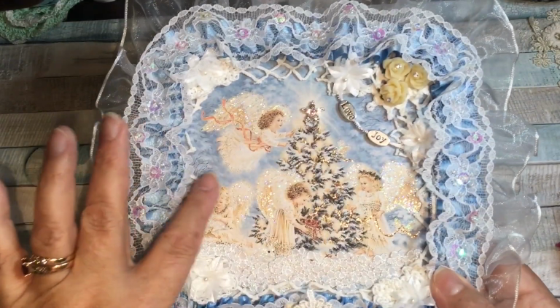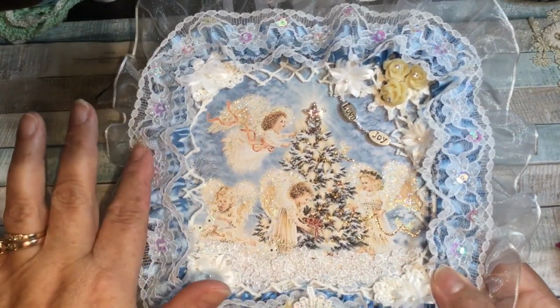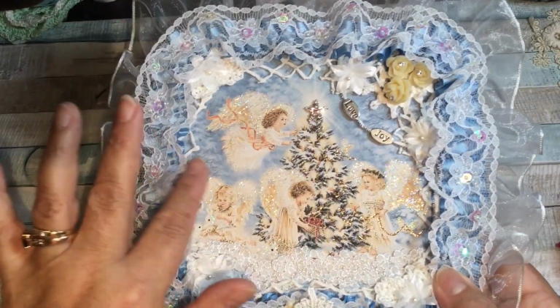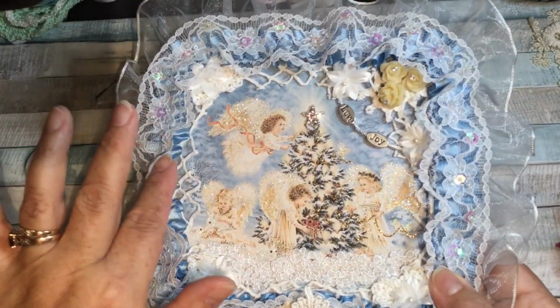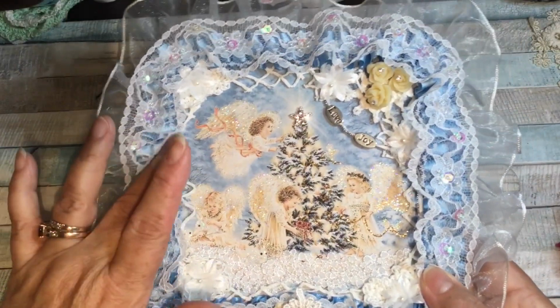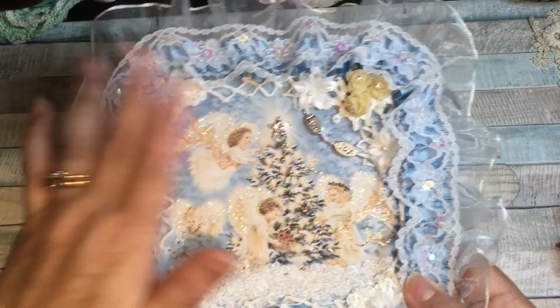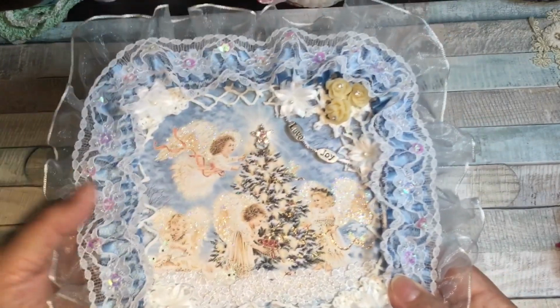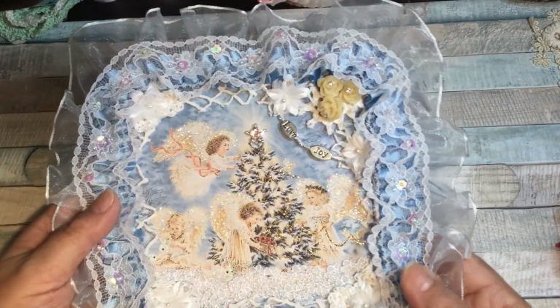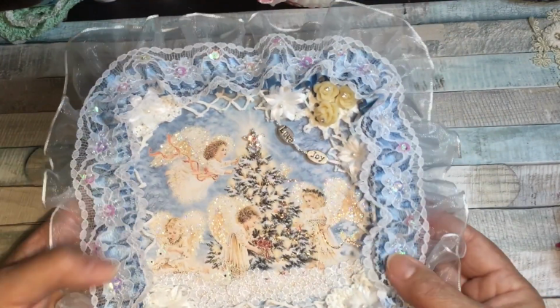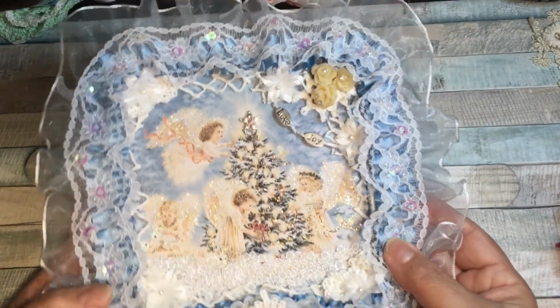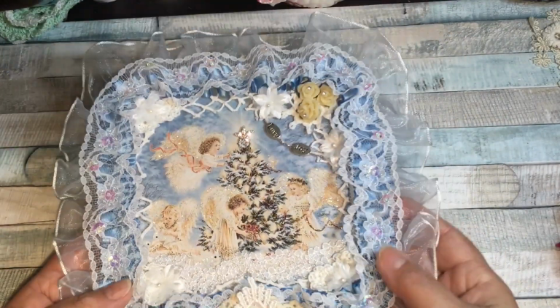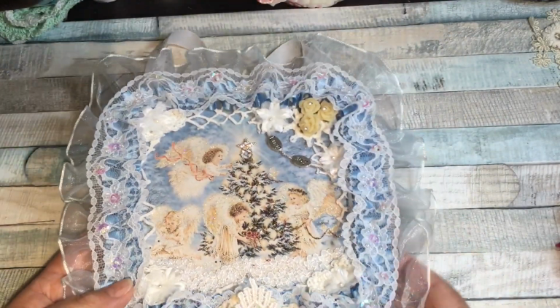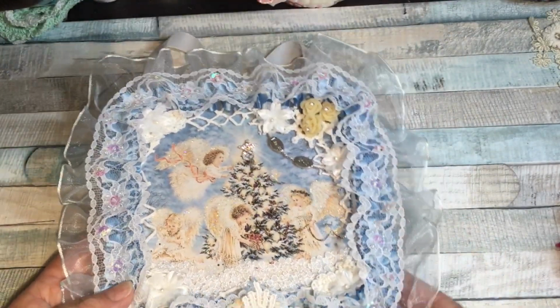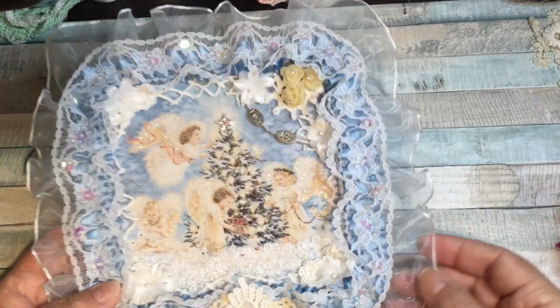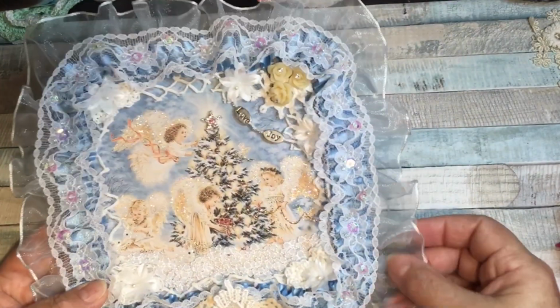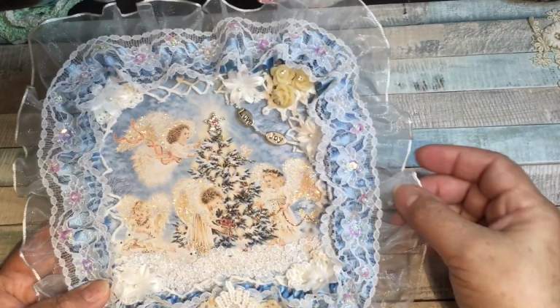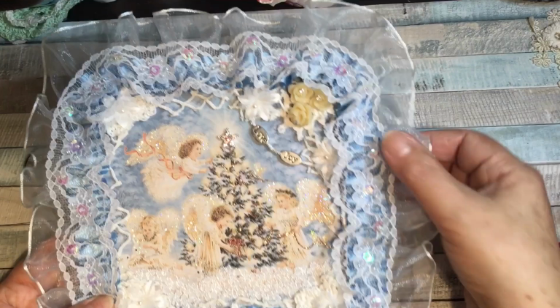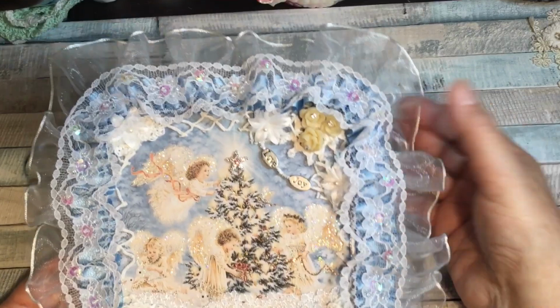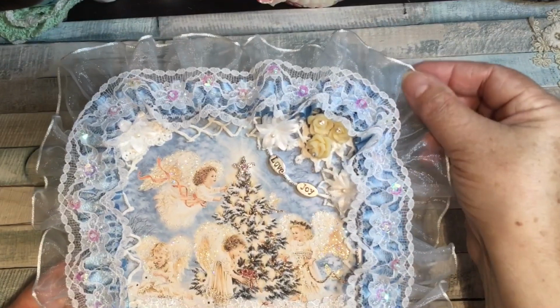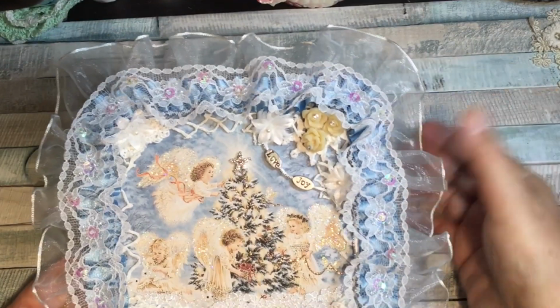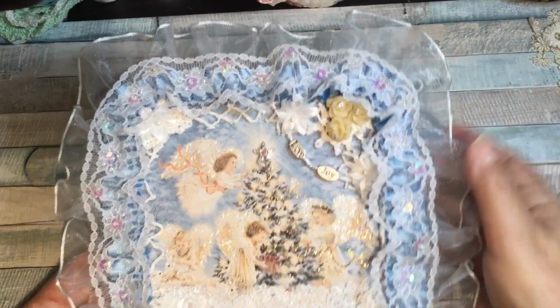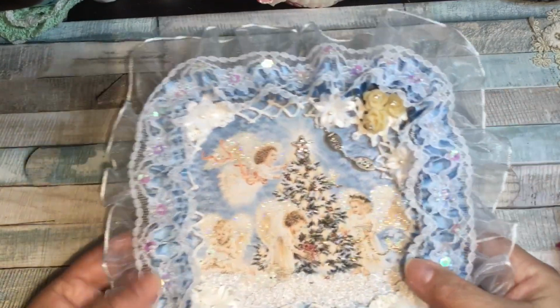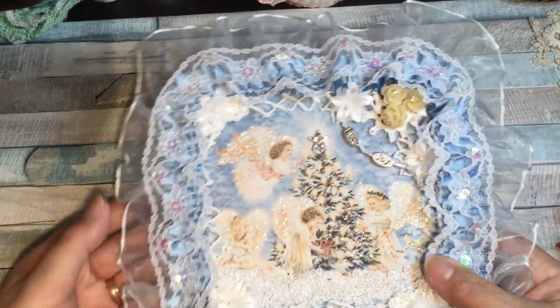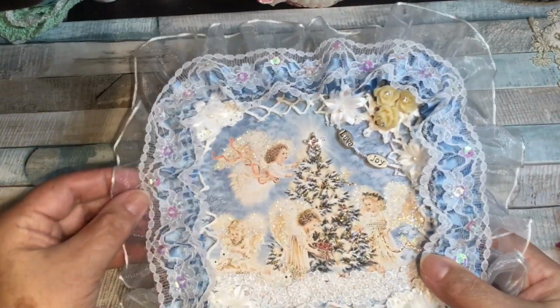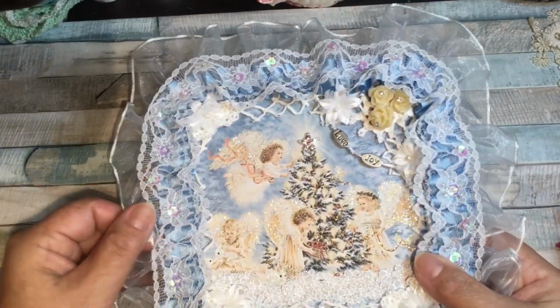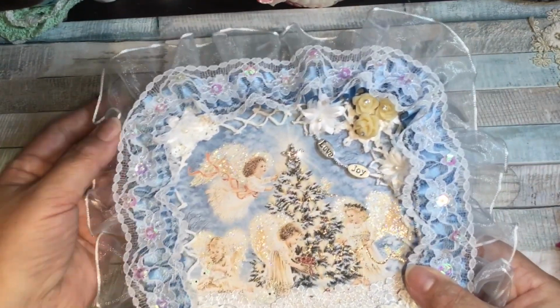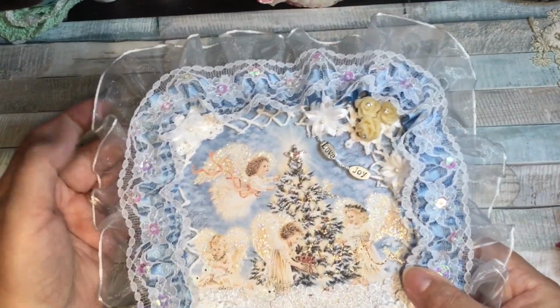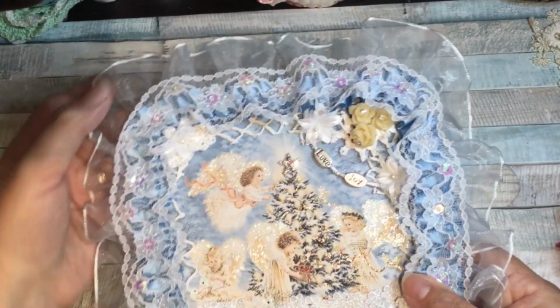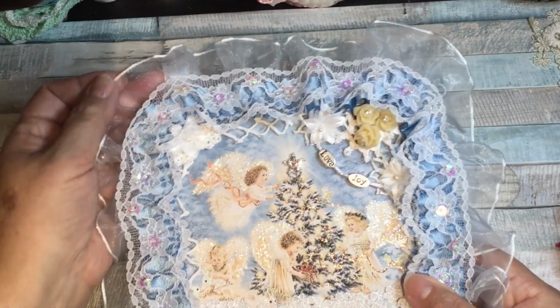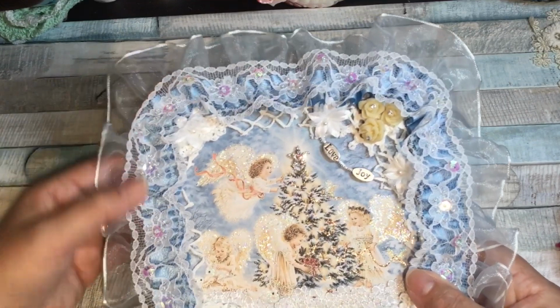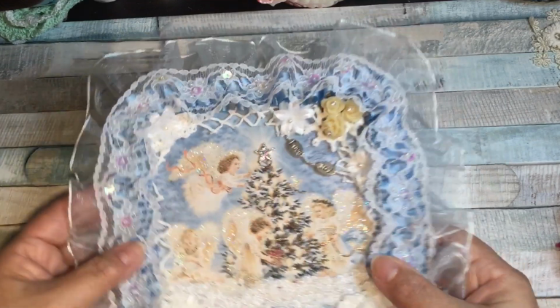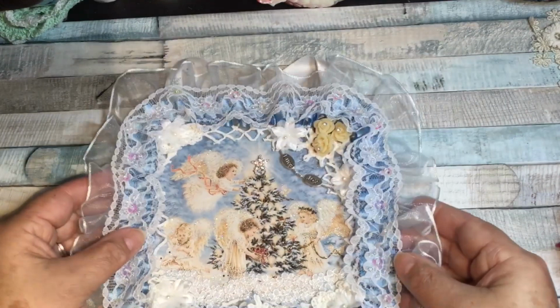I trimmed off the inner one because I didn't want that — it didn't fit well with this particular project. I just put it aside because this organza is really nice to gather up and use for little filler flowers and other little things, so the other half will not go to waste.